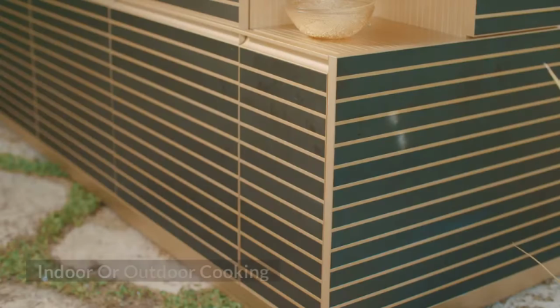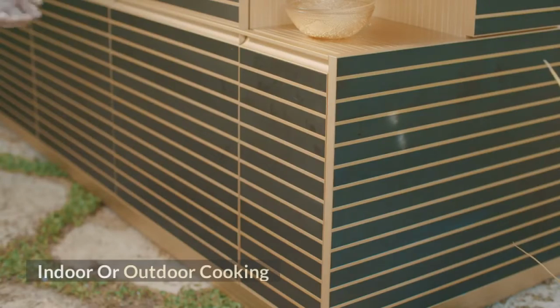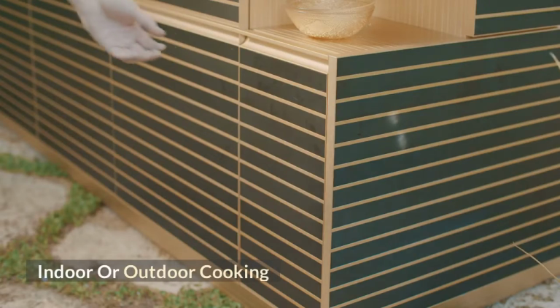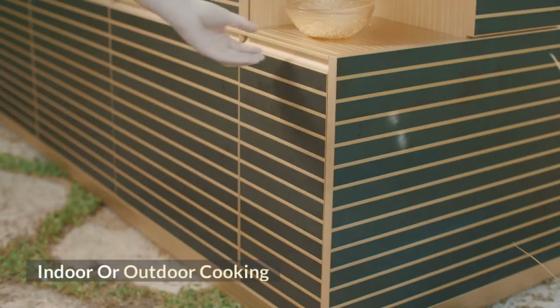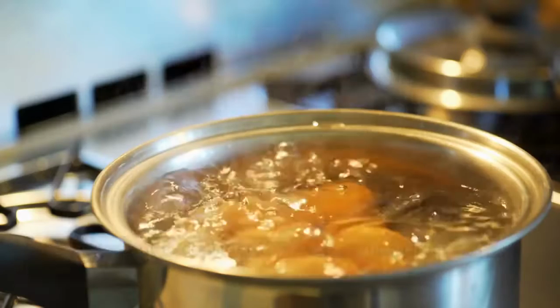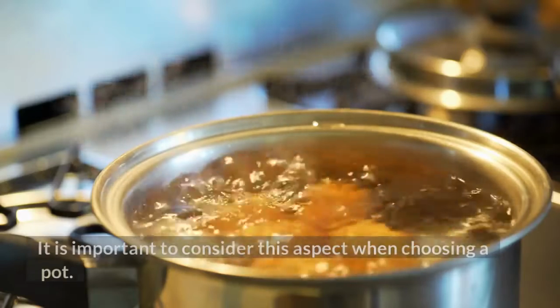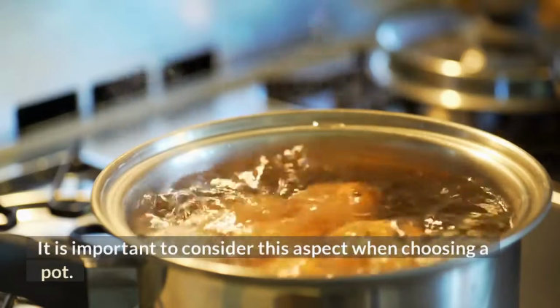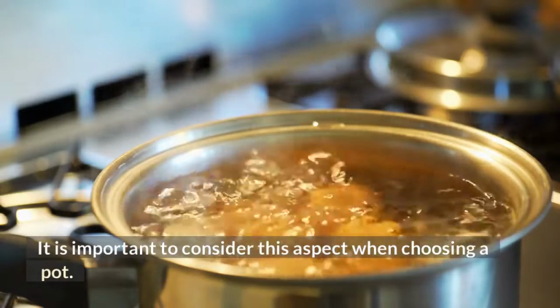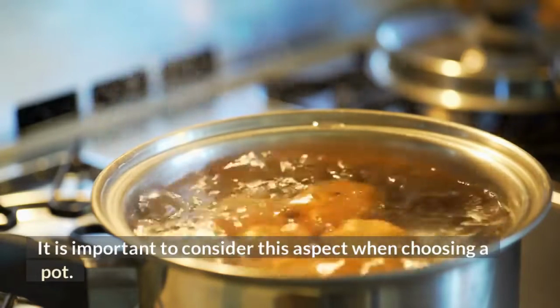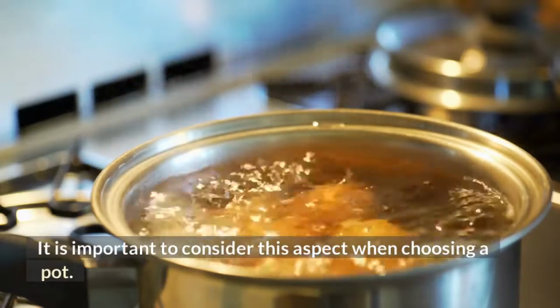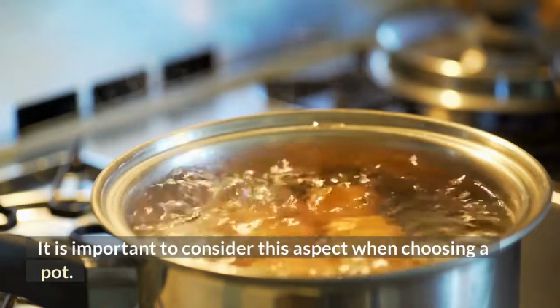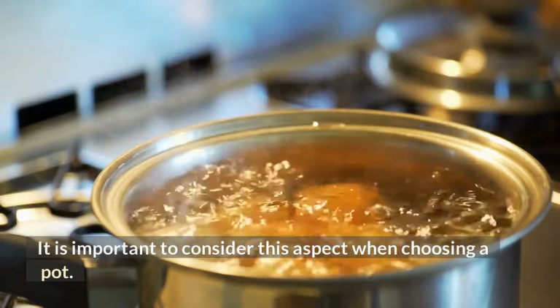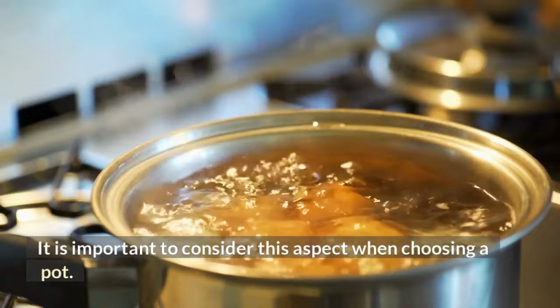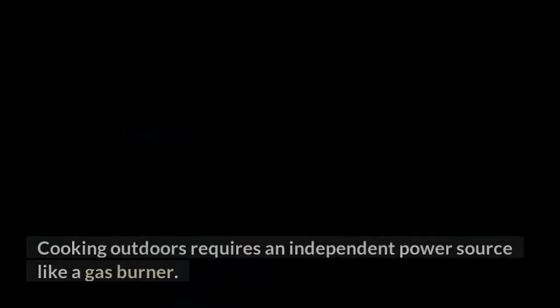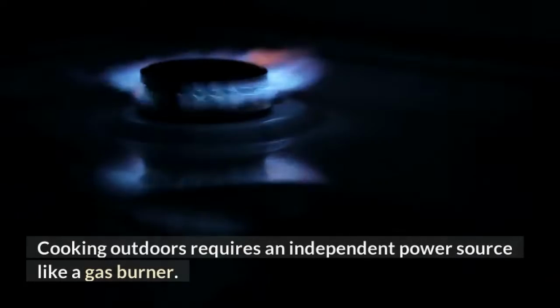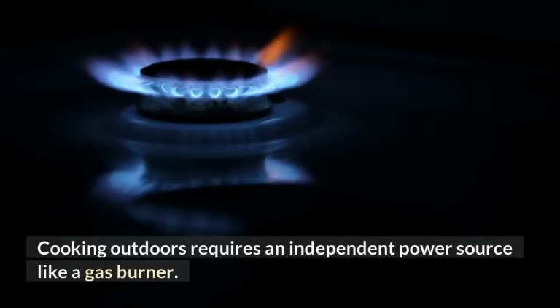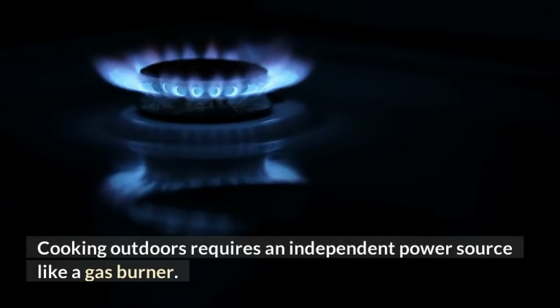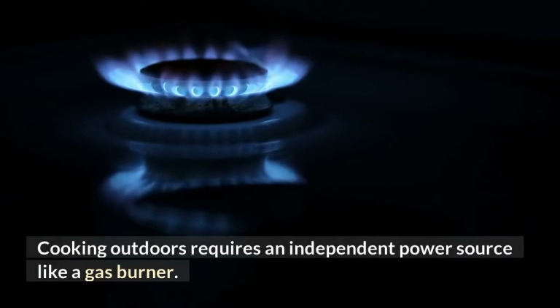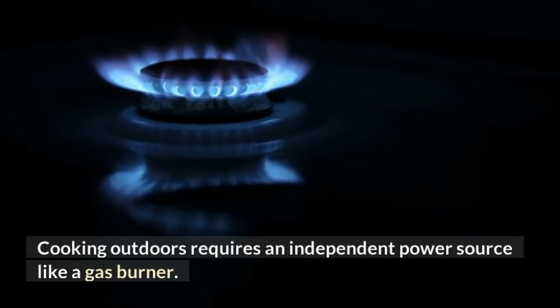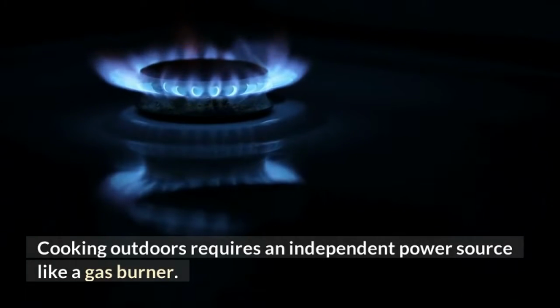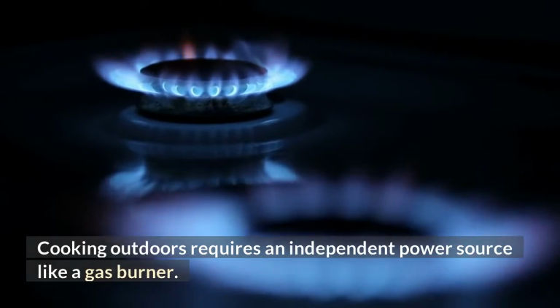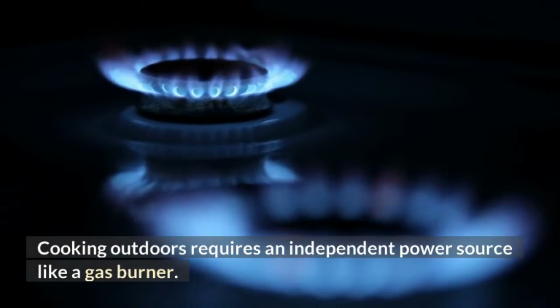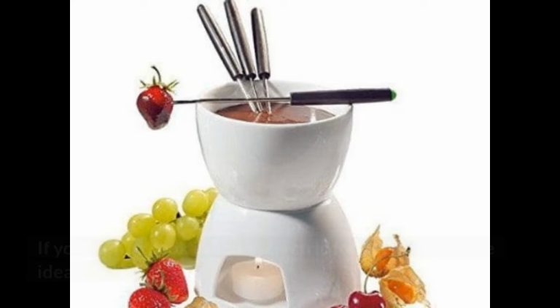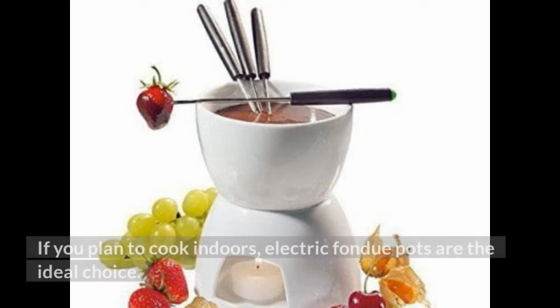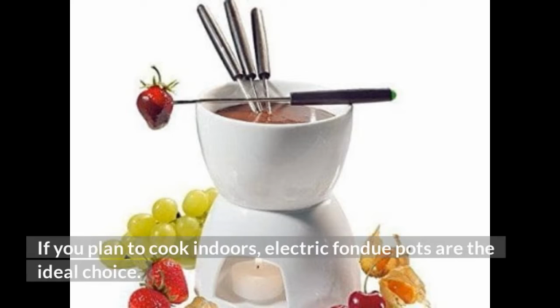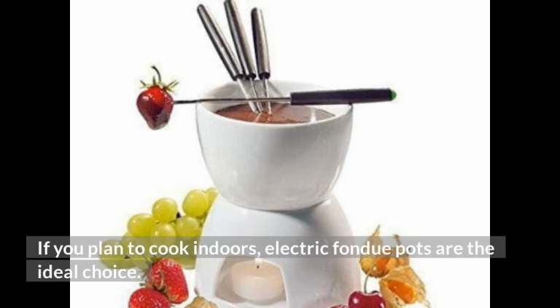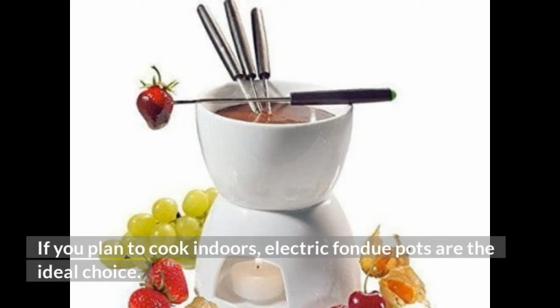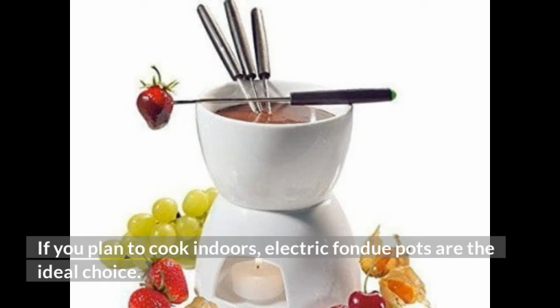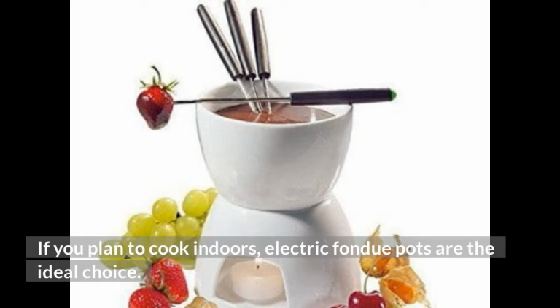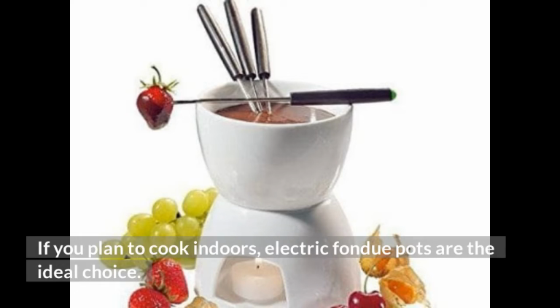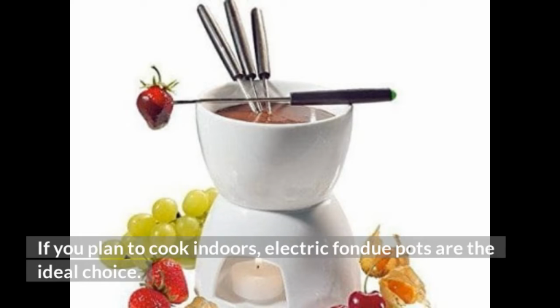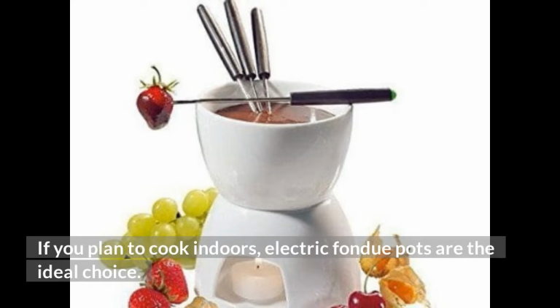Indoor or outdoor cooking: It is important to consider this aspect when choosing a pot. Cooking outdoors requires an independent power source like a gas burner. If you plan to cook indoors, electric fondue pots are the ideal choice.